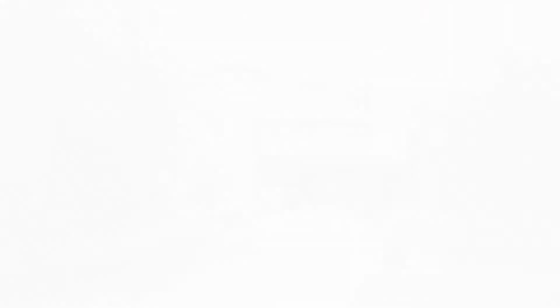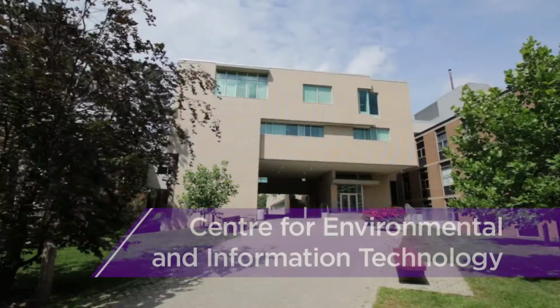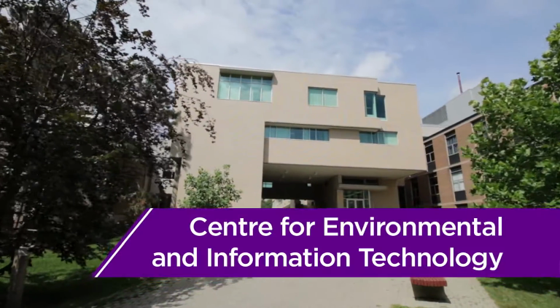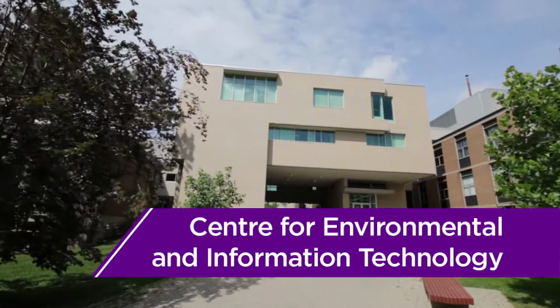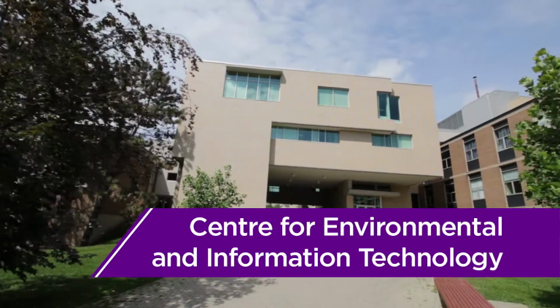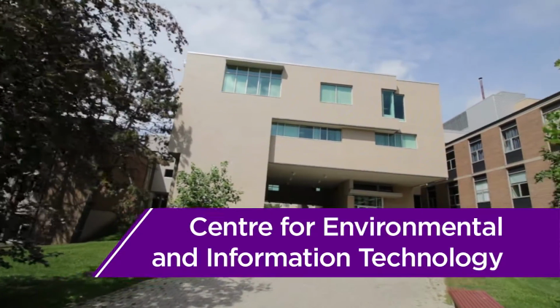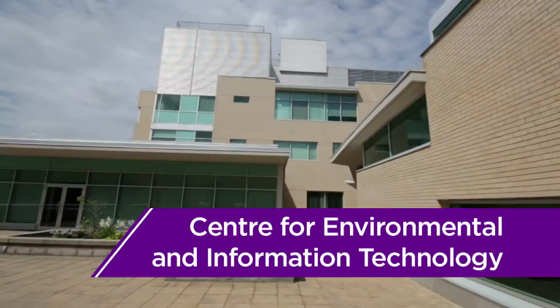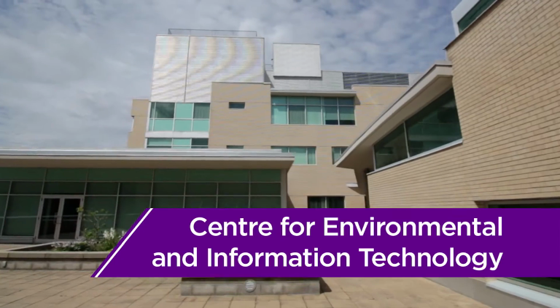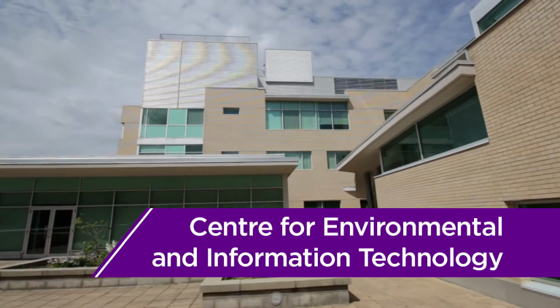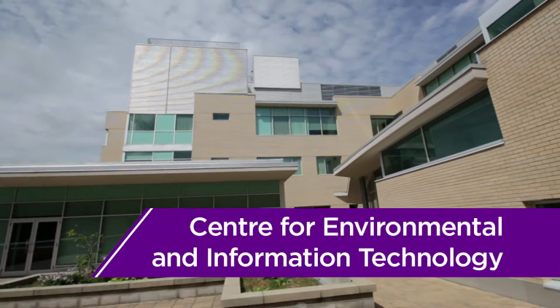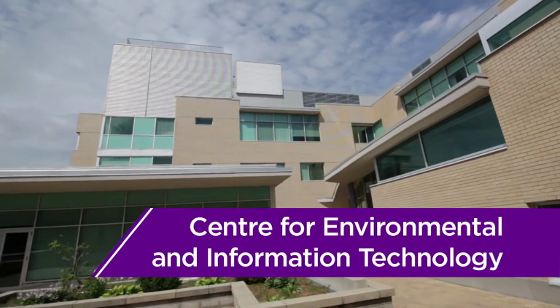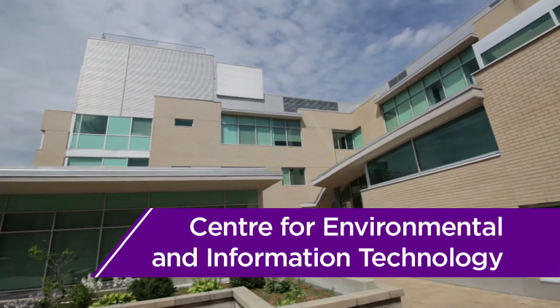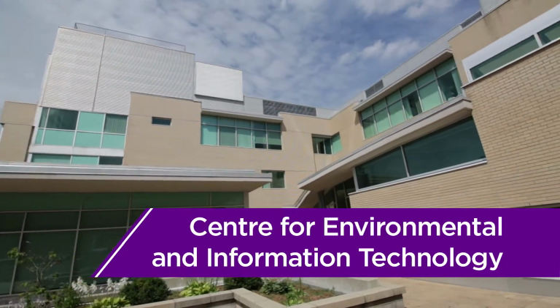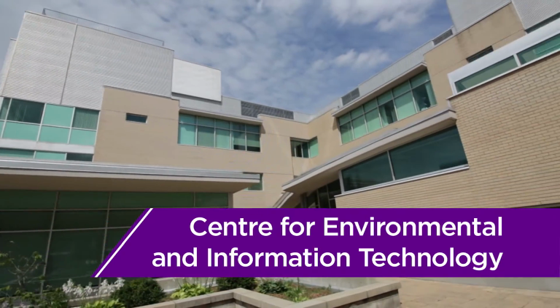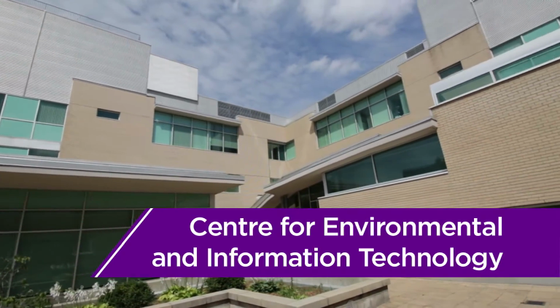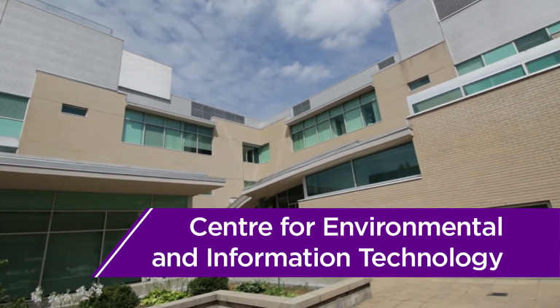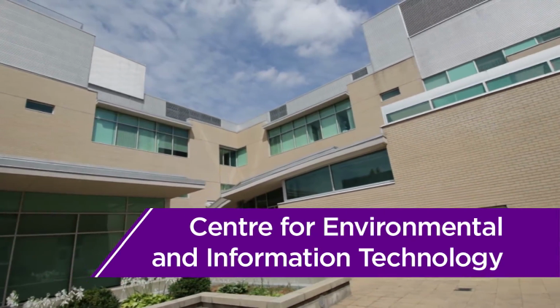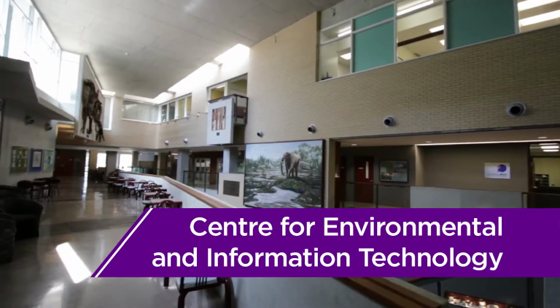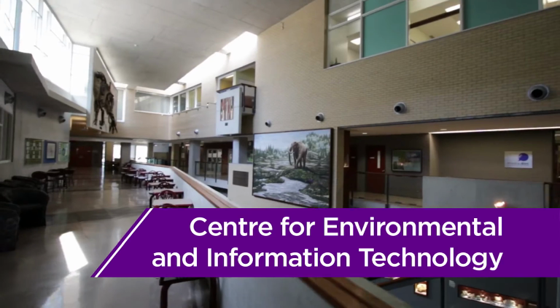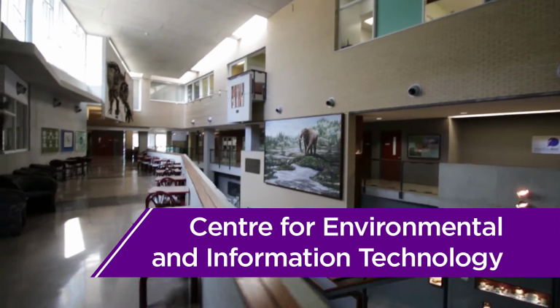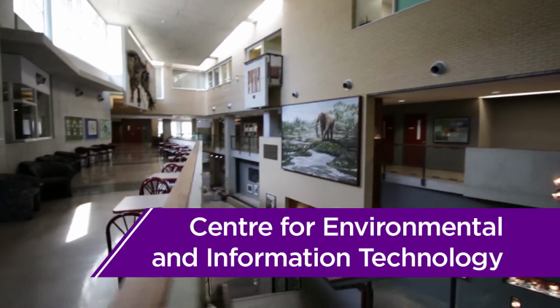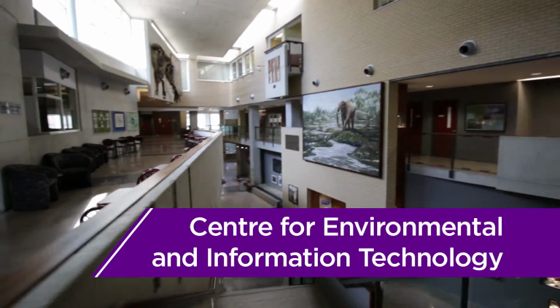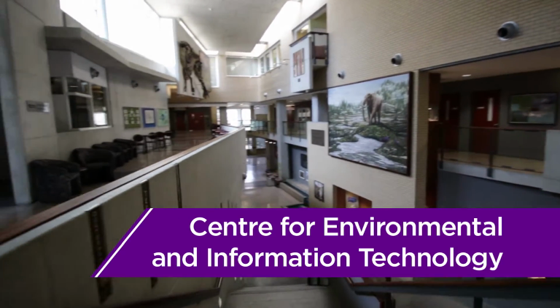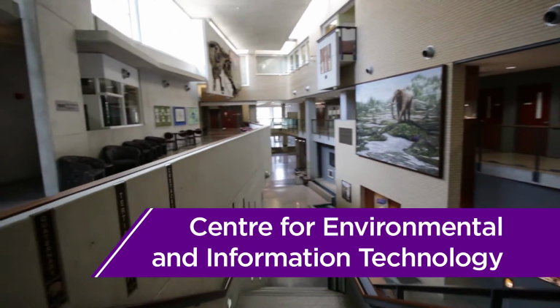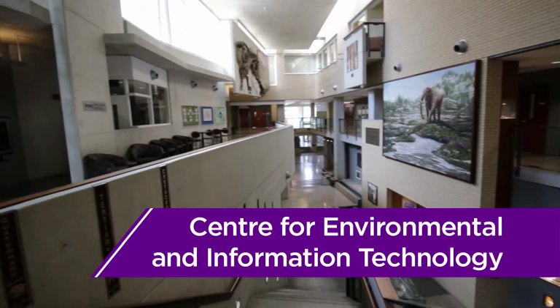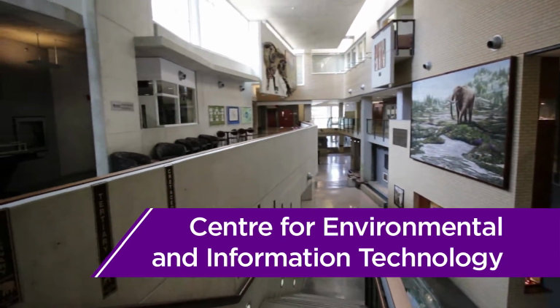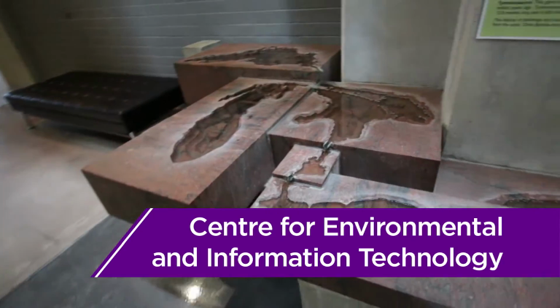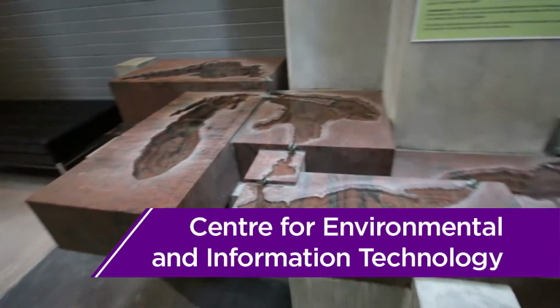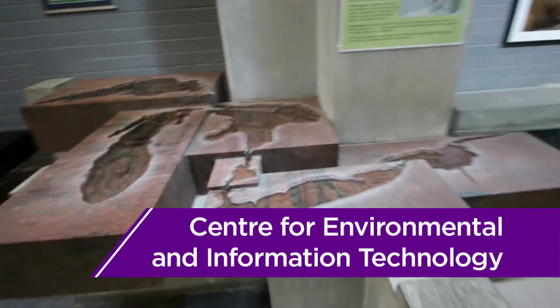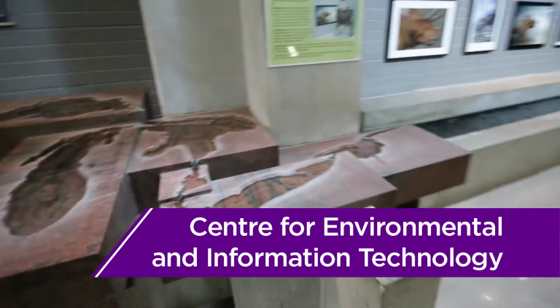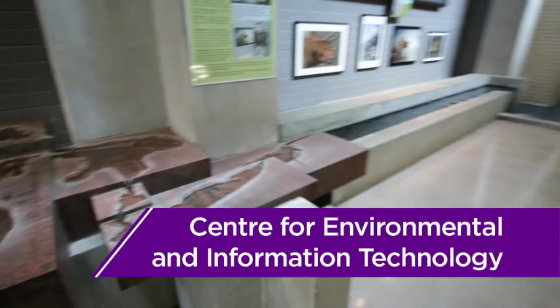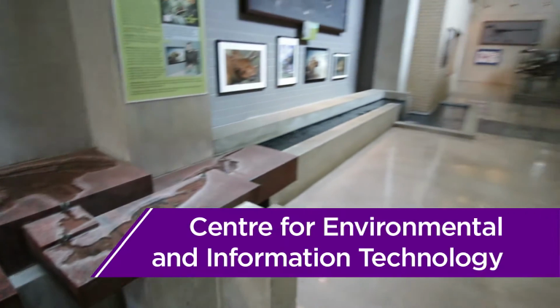Across from DC, you'll find the Centre for Environmental and Information Technology, or EIT for short. Should you hear students talking about the Dinosaur Building, they're probably referring to EIT, as EIT is home to the Earth Sciences Museum.